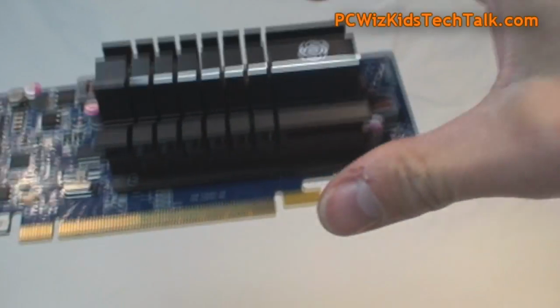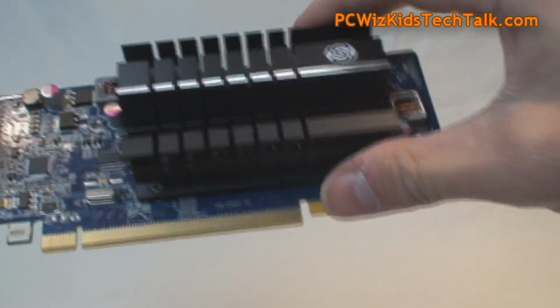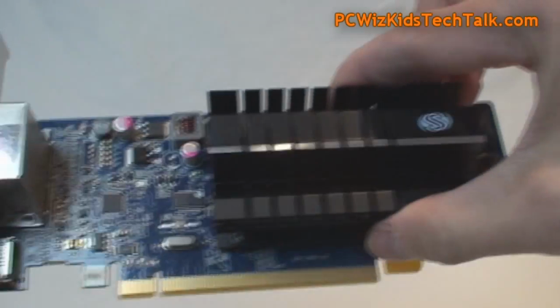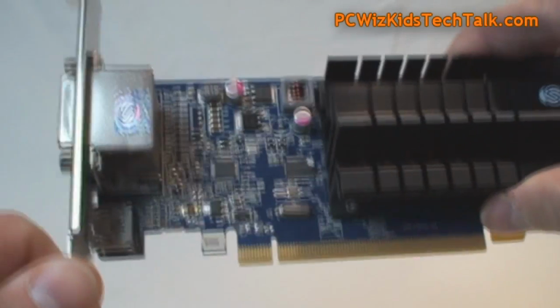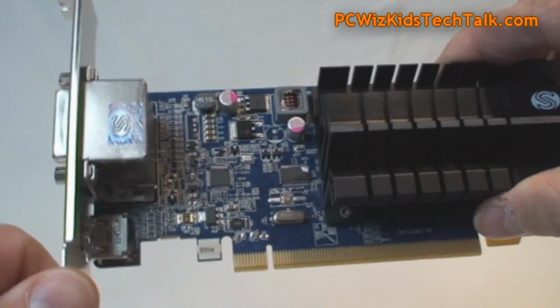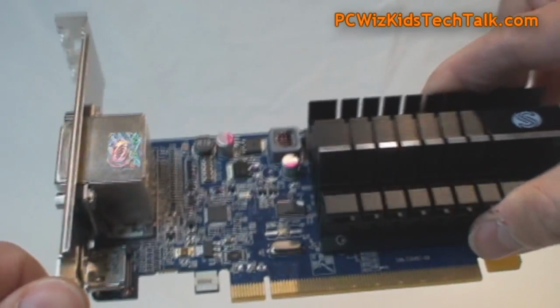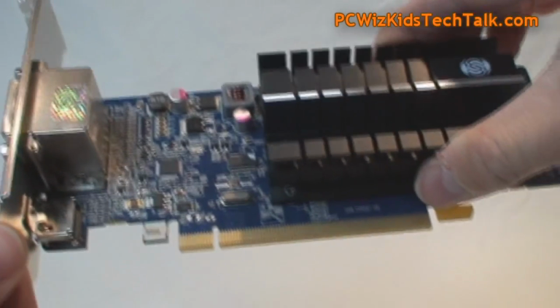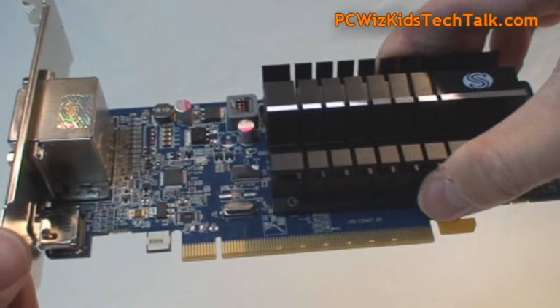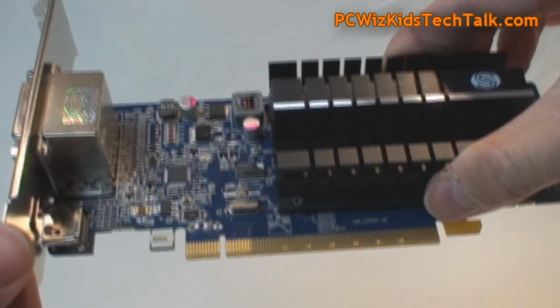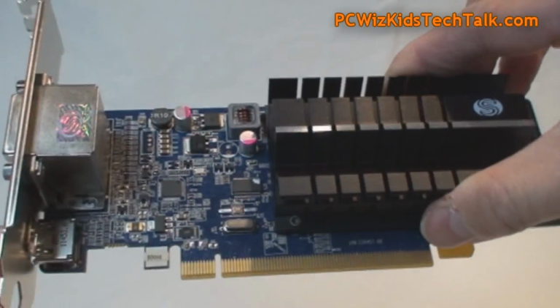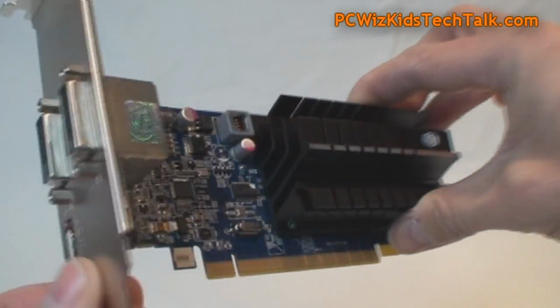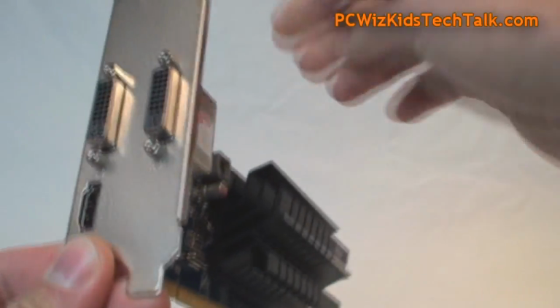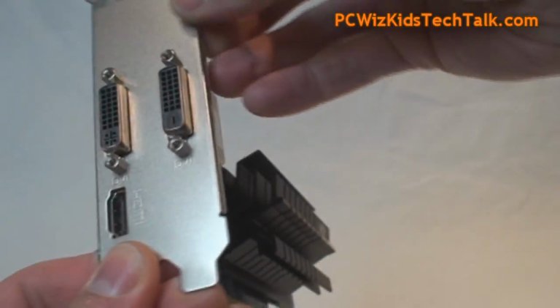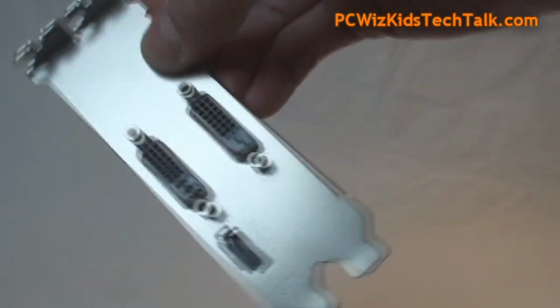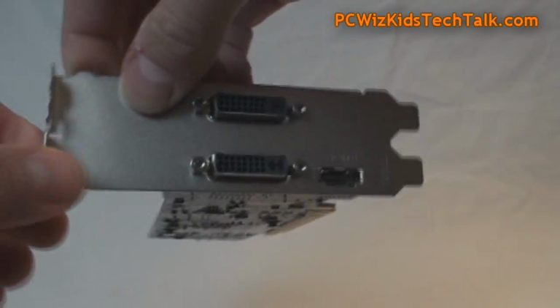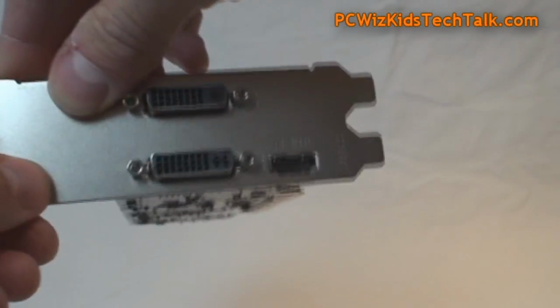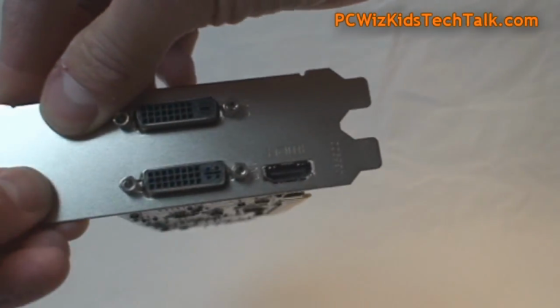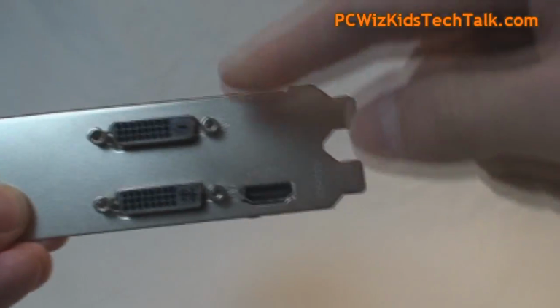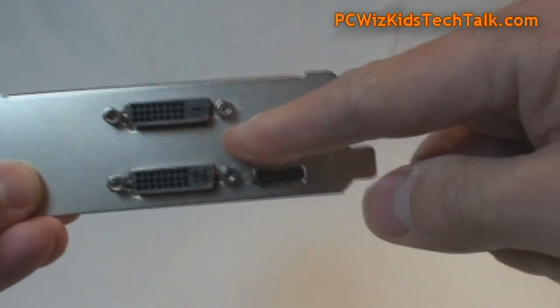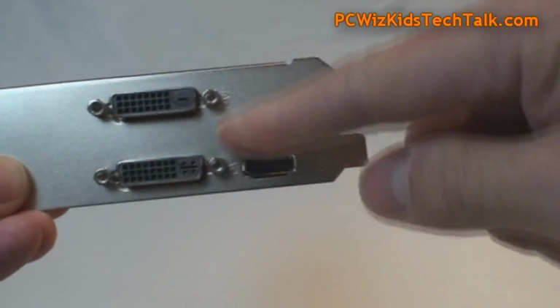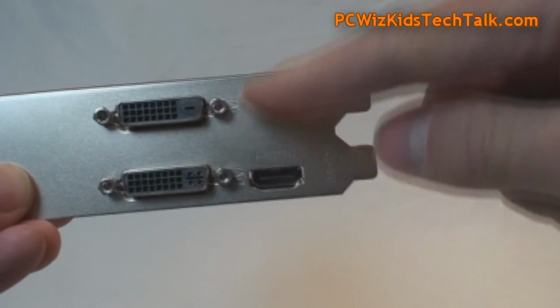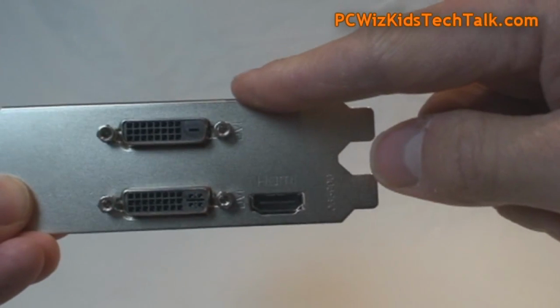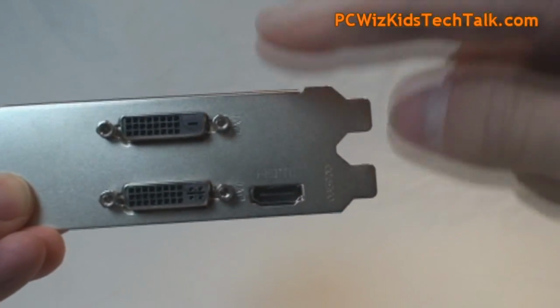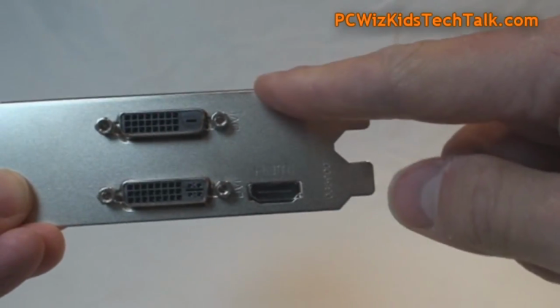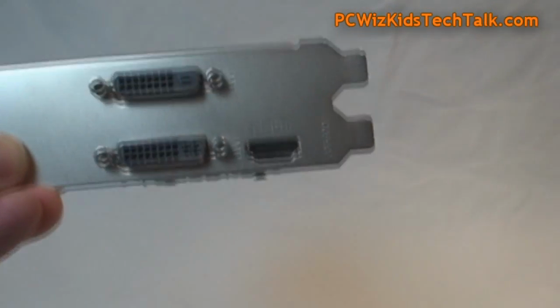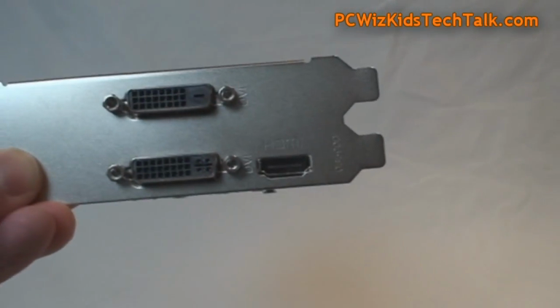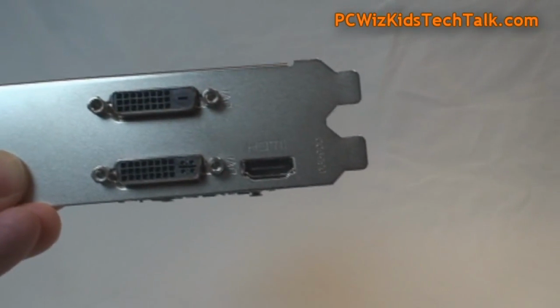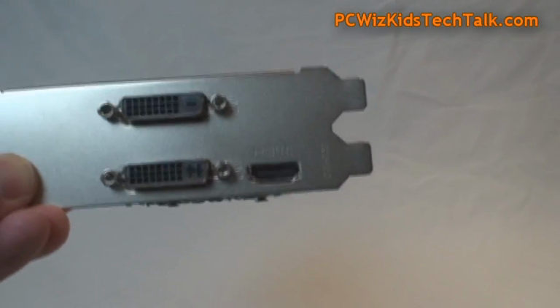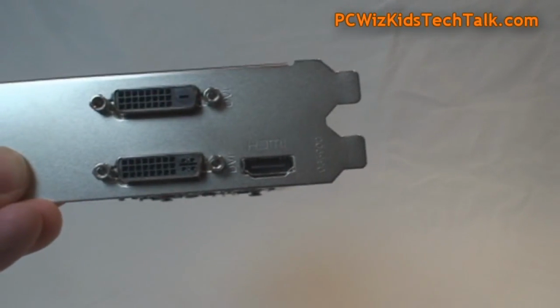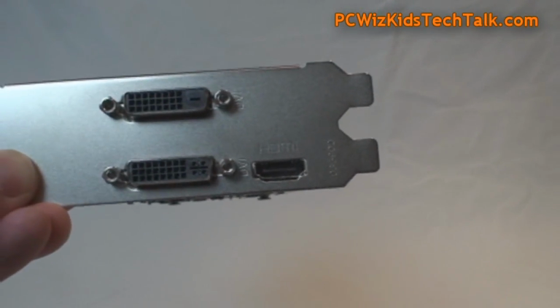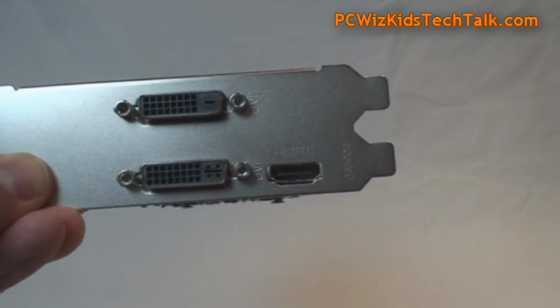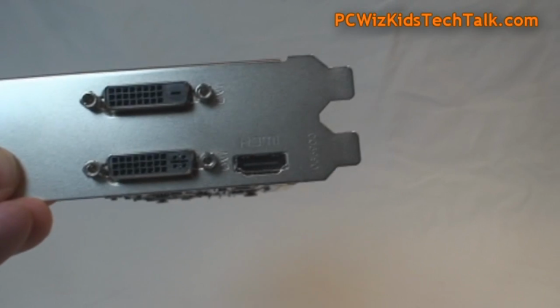No power connectors are needed. Just put it in a PCI Express 2.0 slot on your motherboard with a 400-watt power supply and you're good to go. For outputs, you've got two DVIs and HDMI for true HD video.